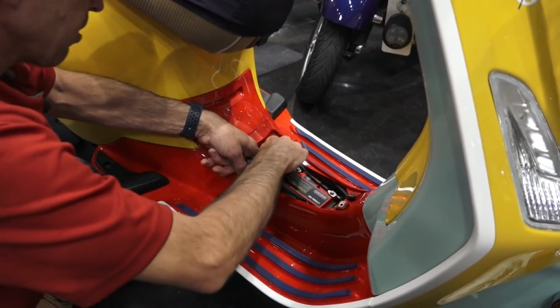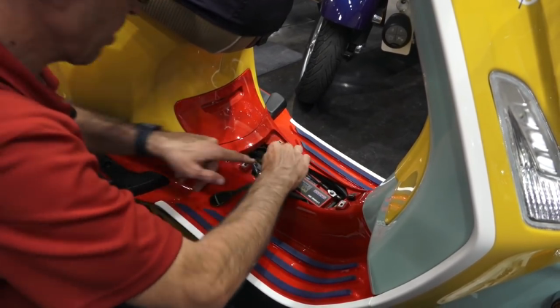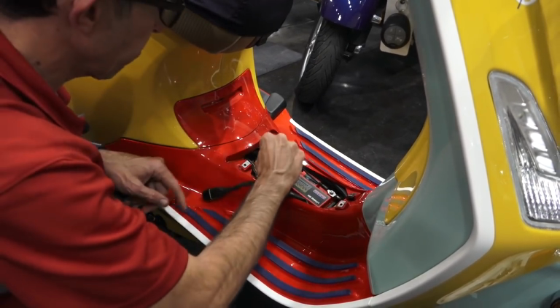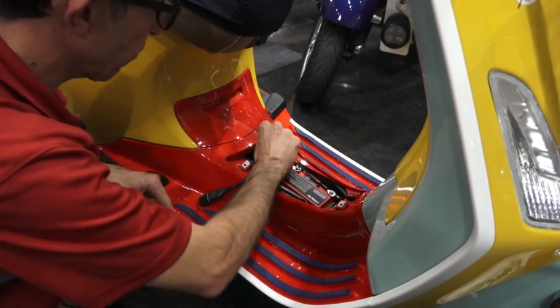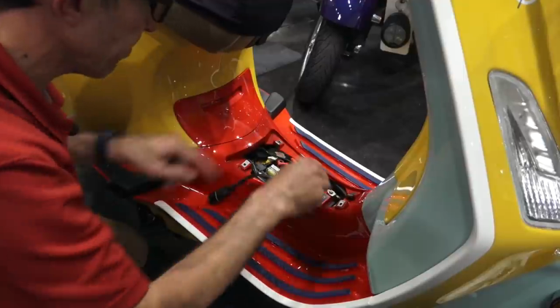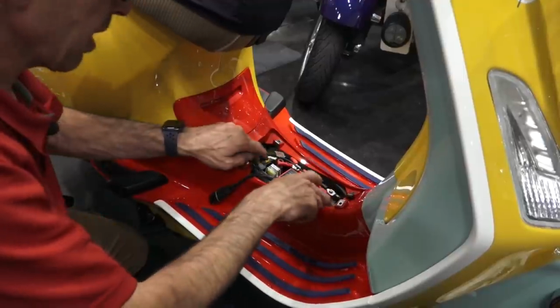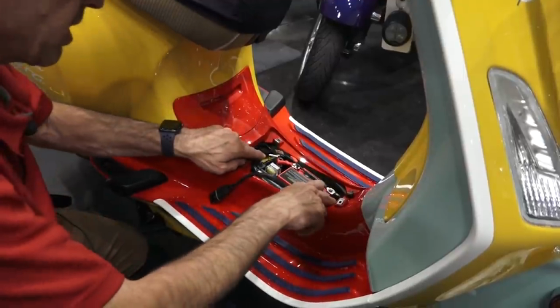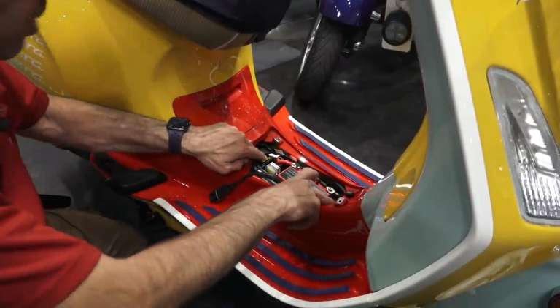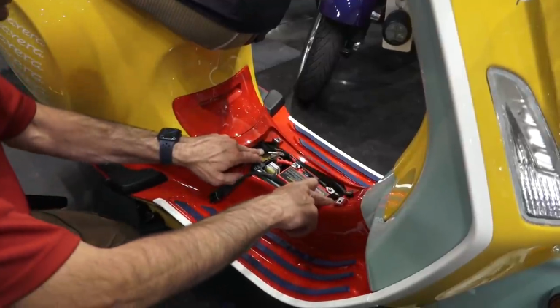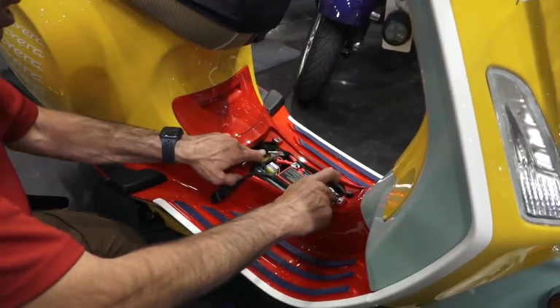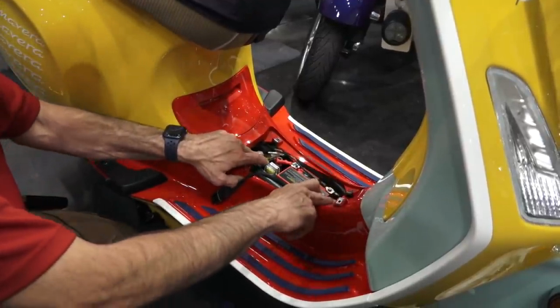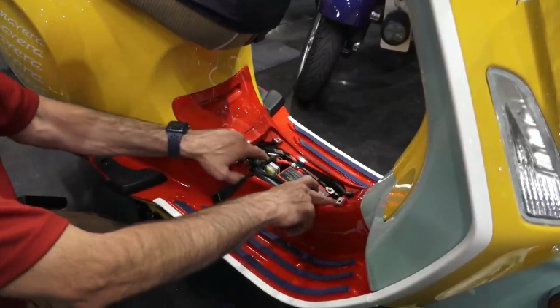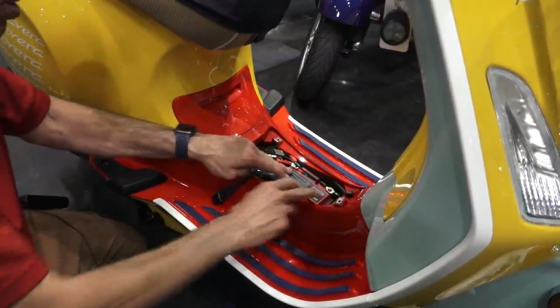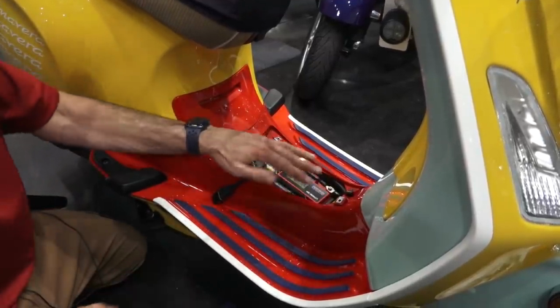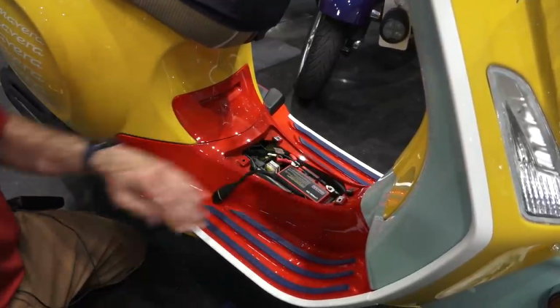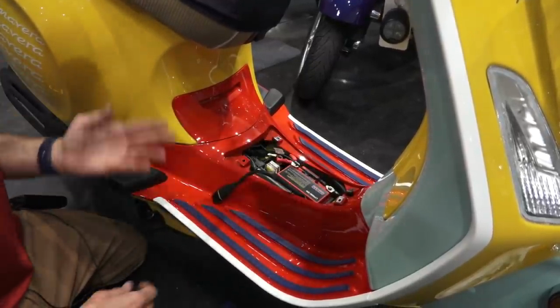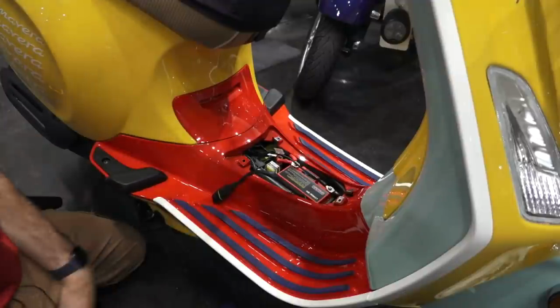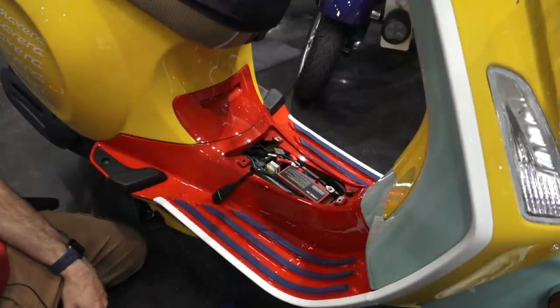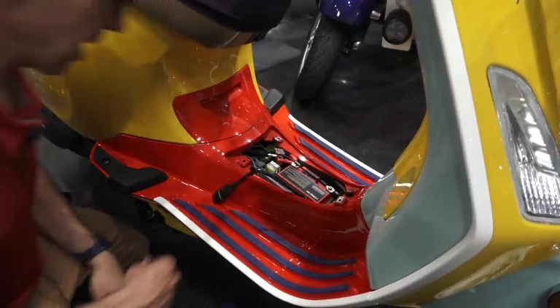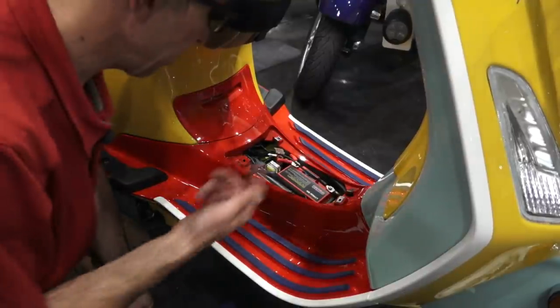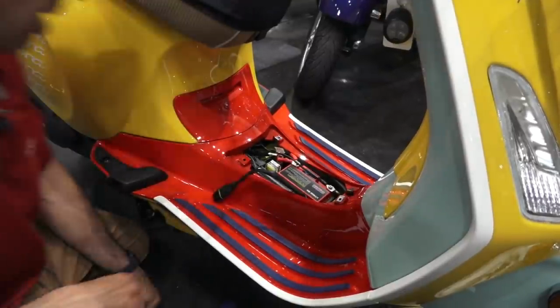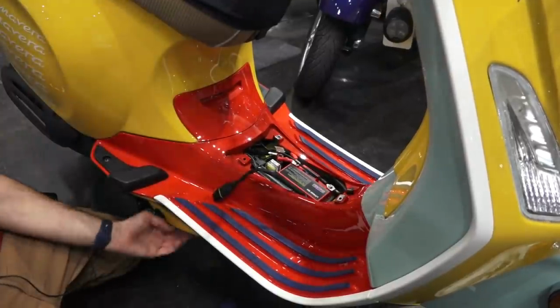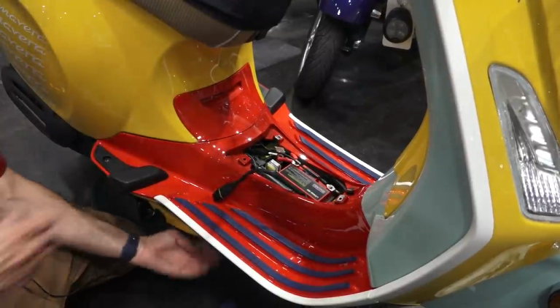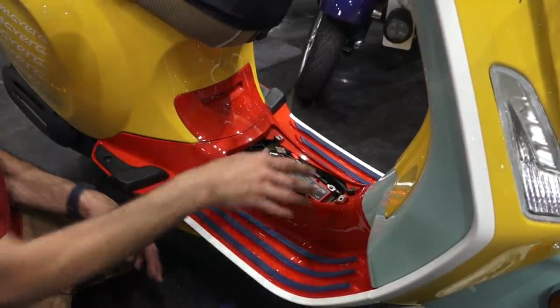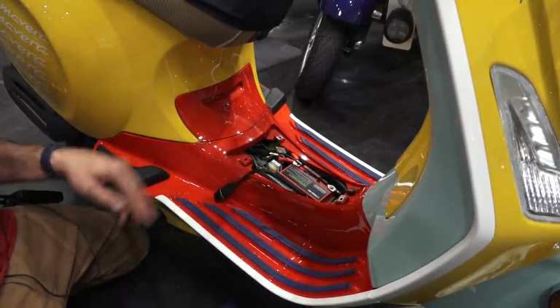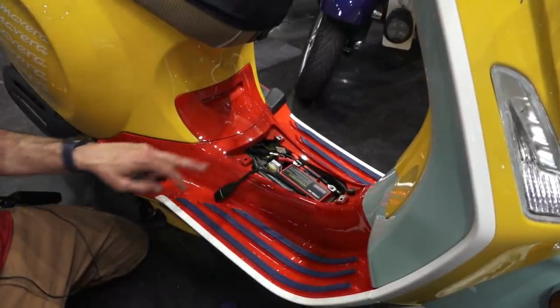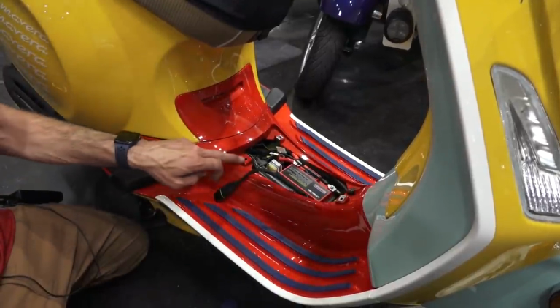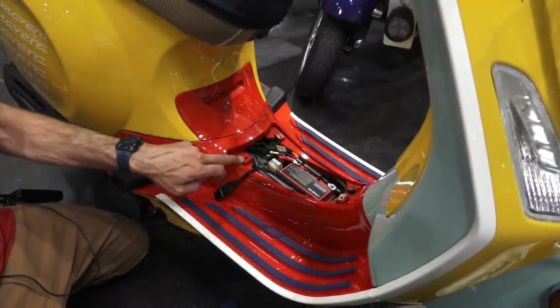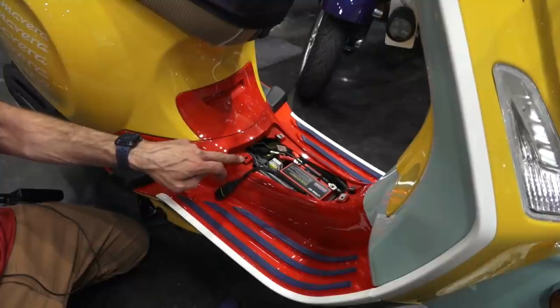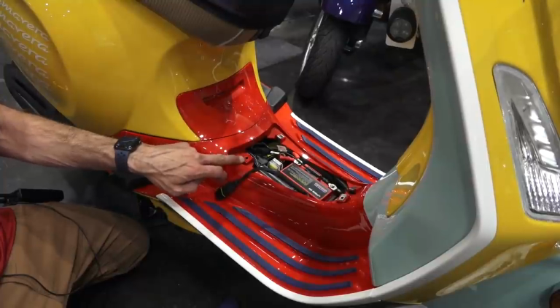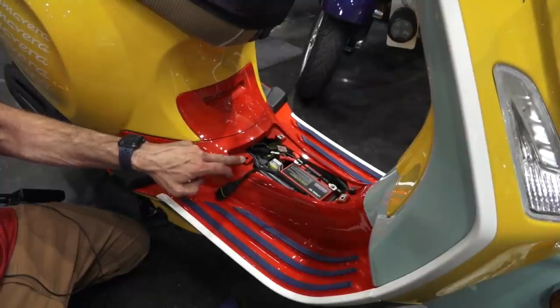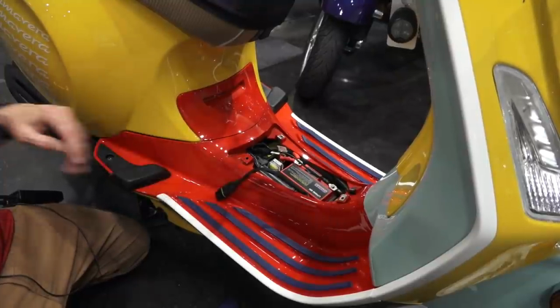The strap goes right across here — it only goes on in one direction and catches the two holes. Go ahead and tighten it all down and put the battery cover back on. Make sure the clips are back in place.